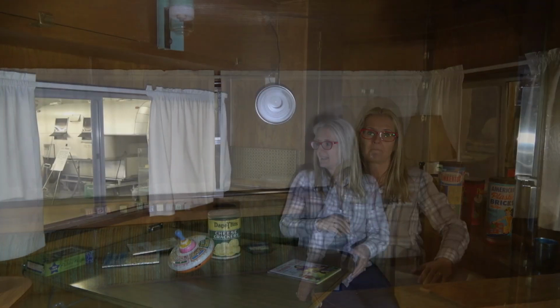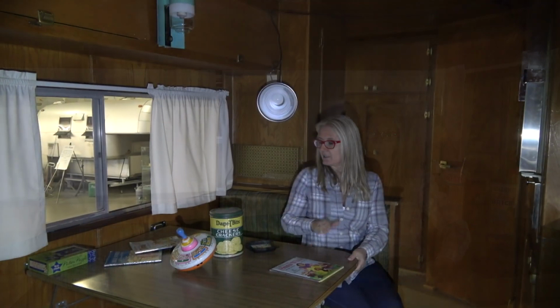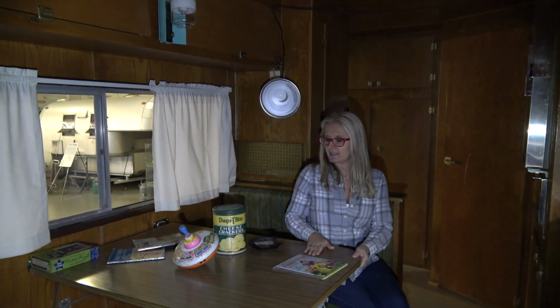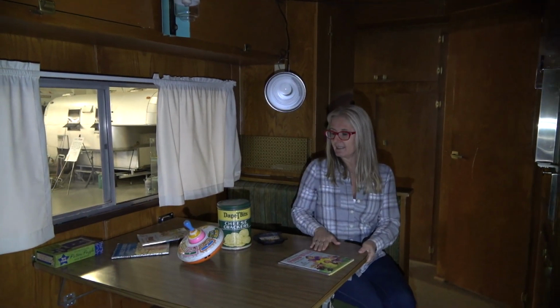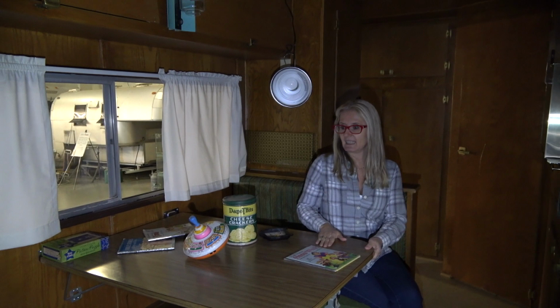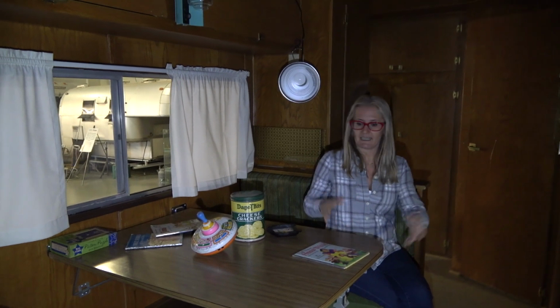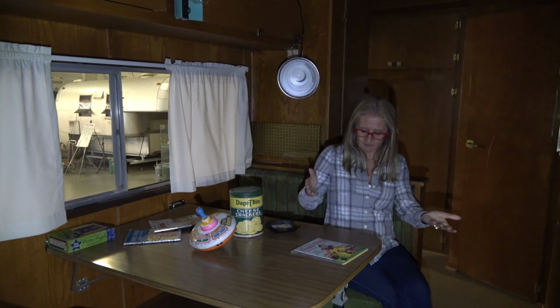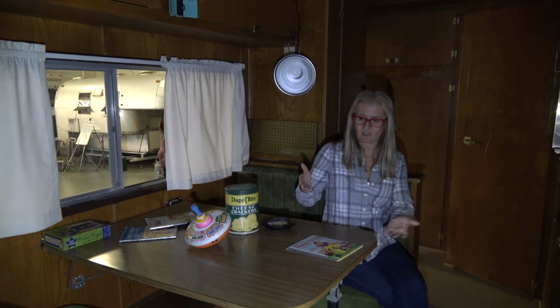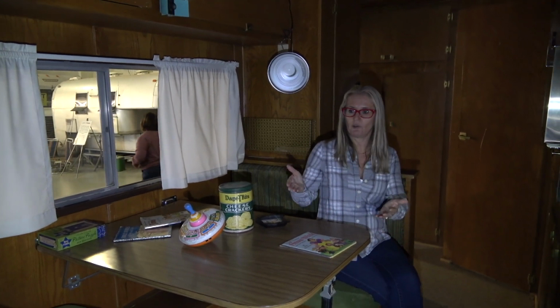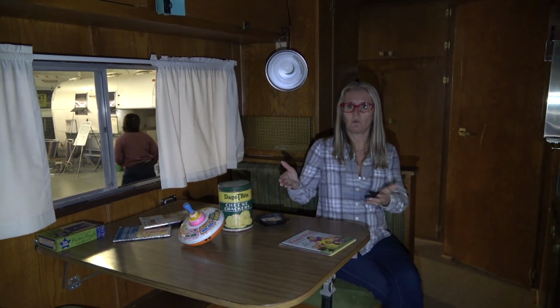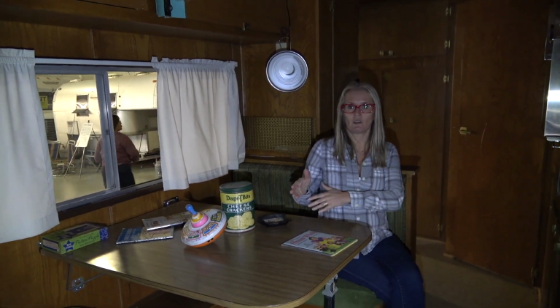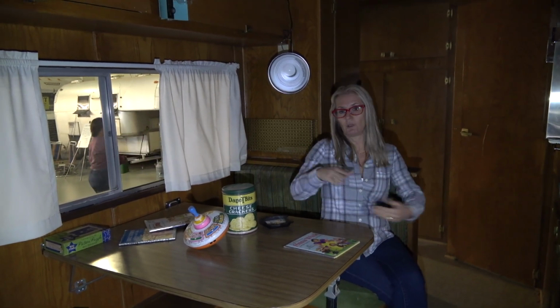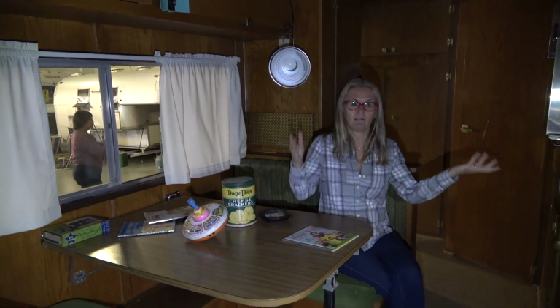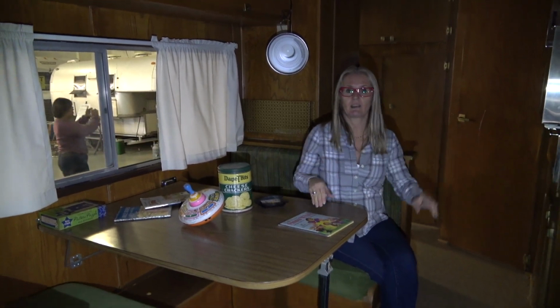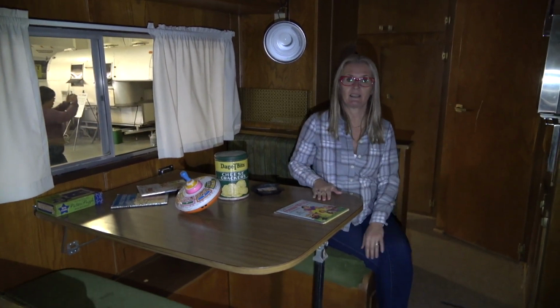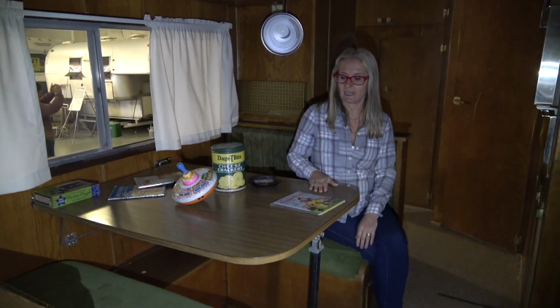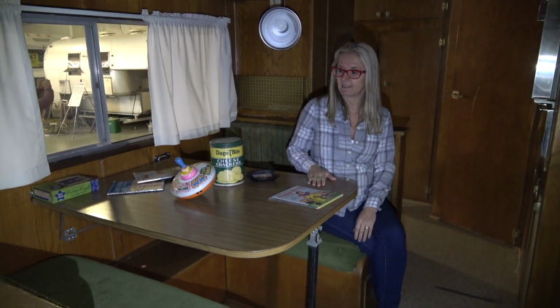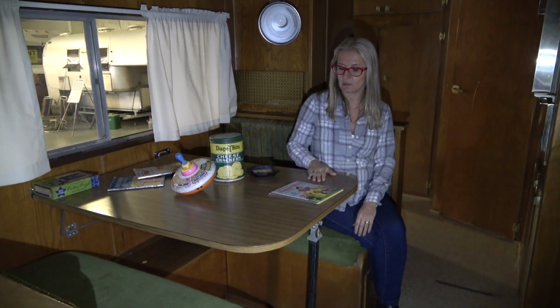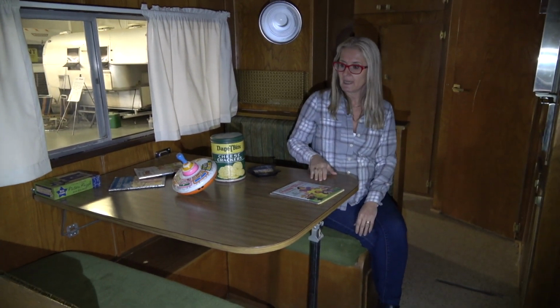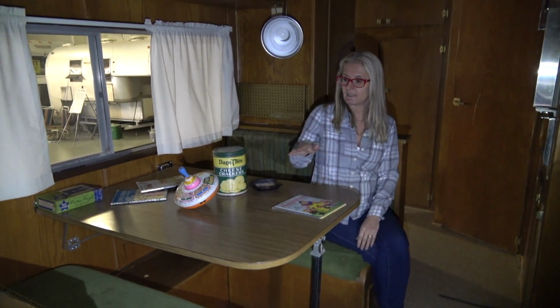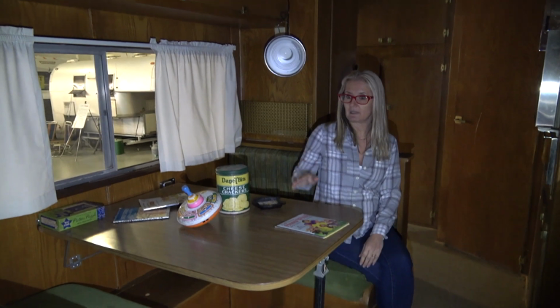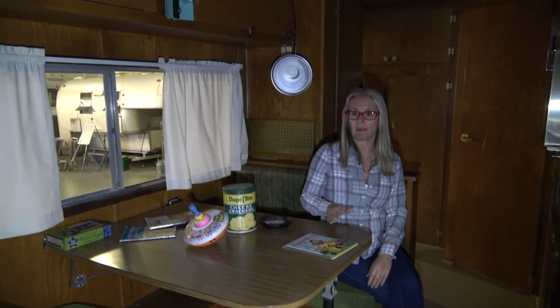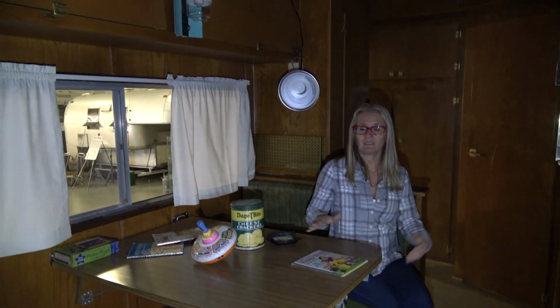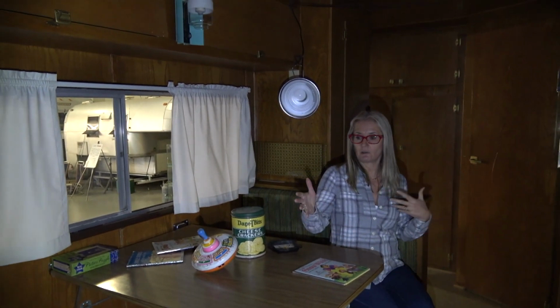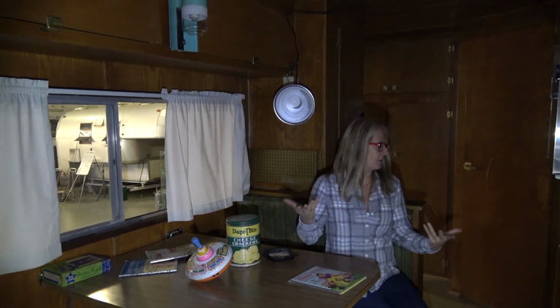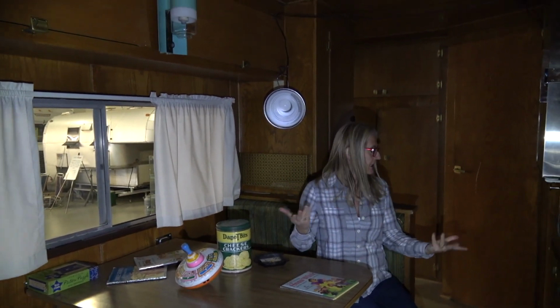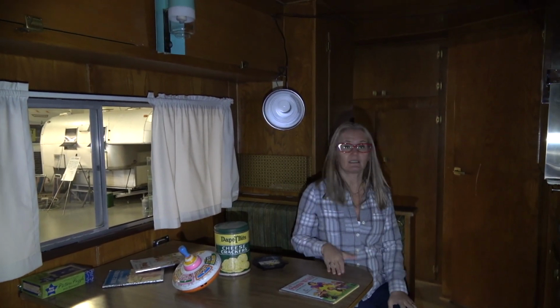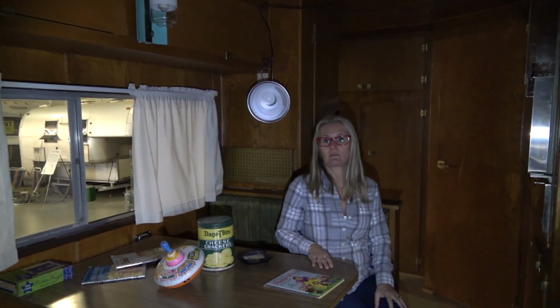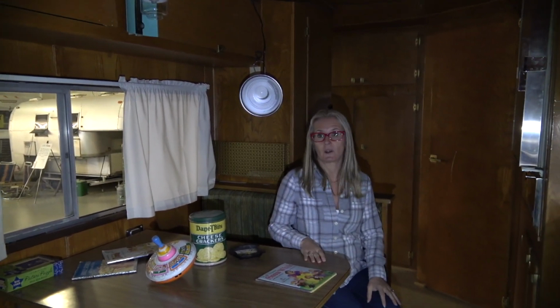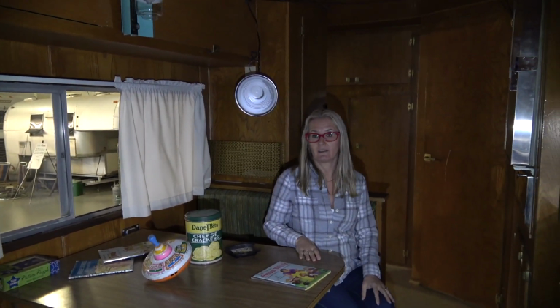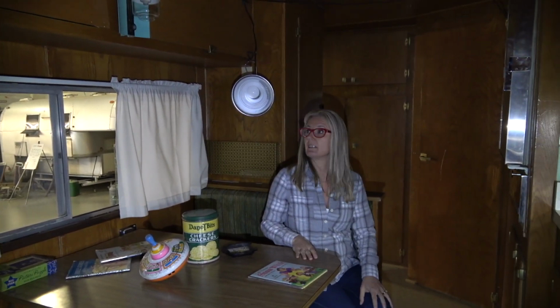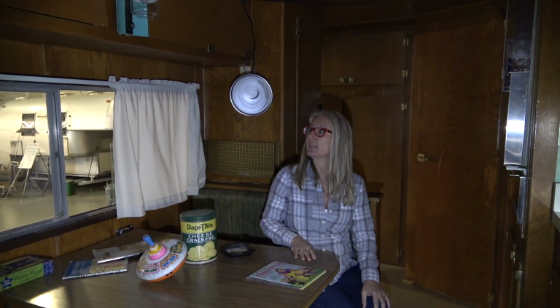This is the dinette, which also would fold down like our standard dinettes do into another bed. So you can easily sleep four in this trailer.